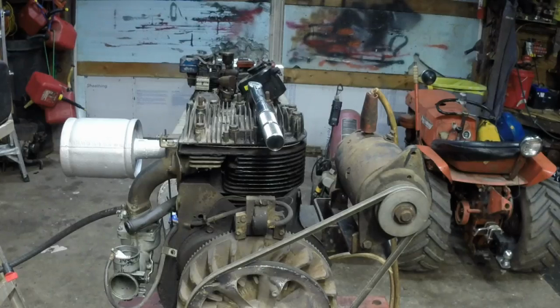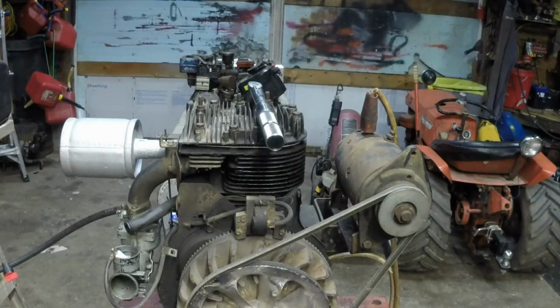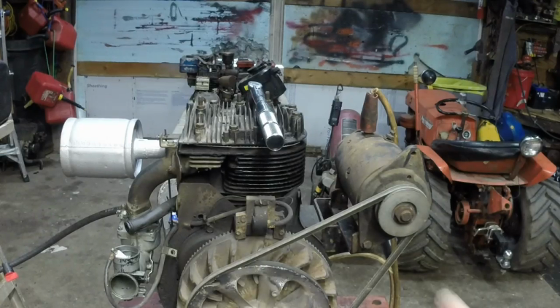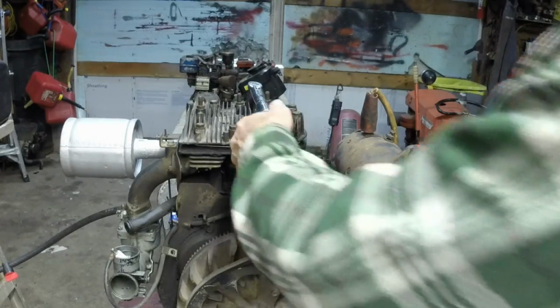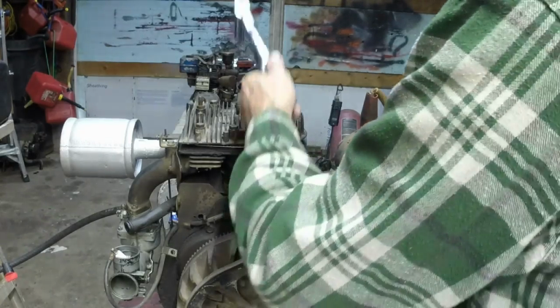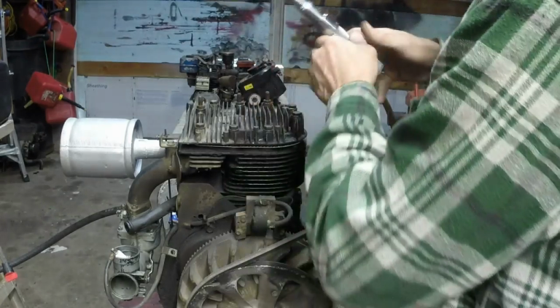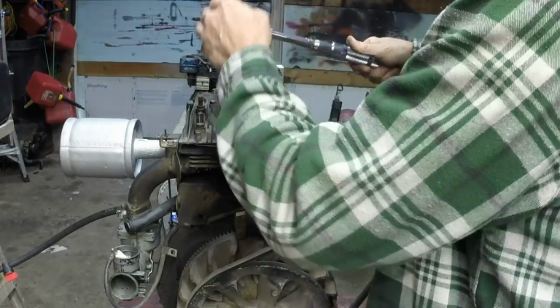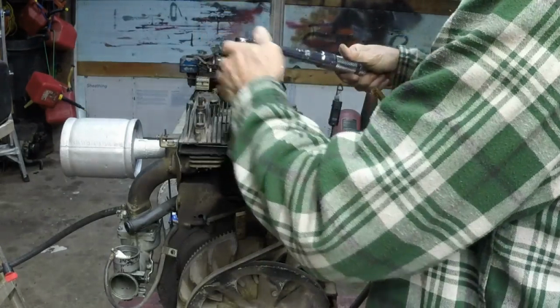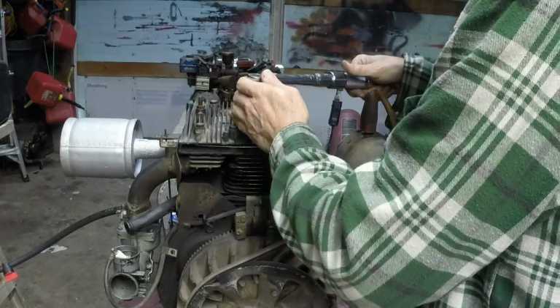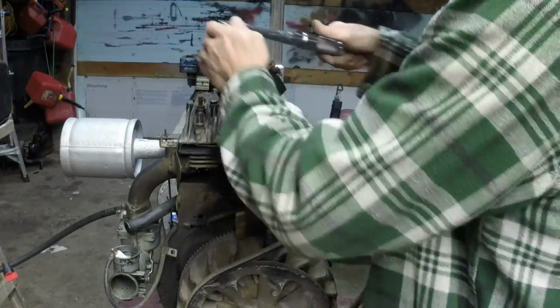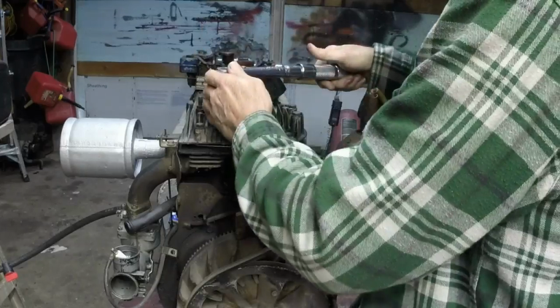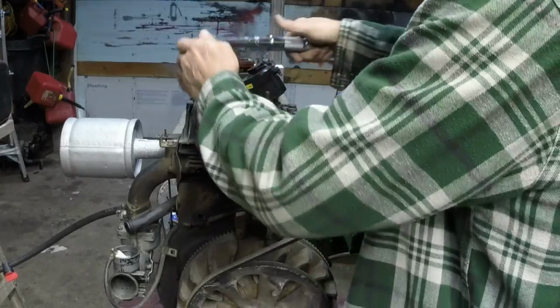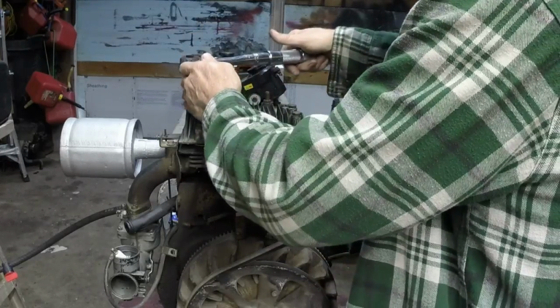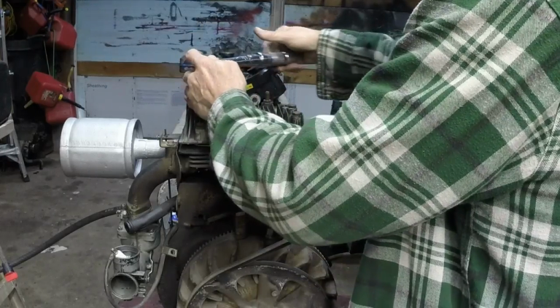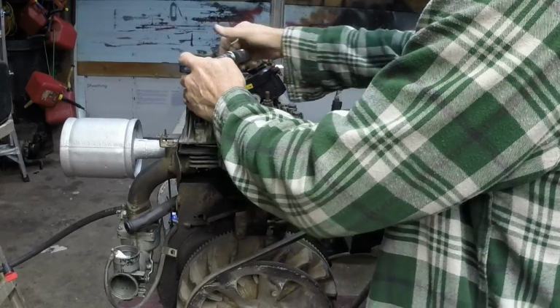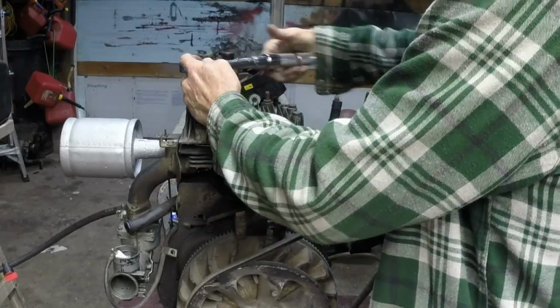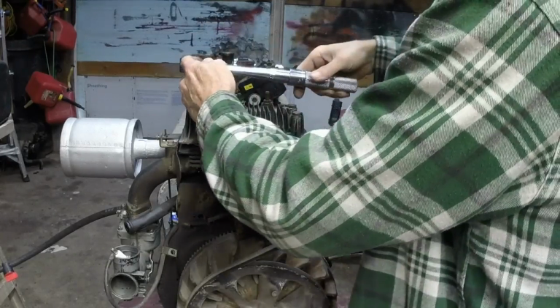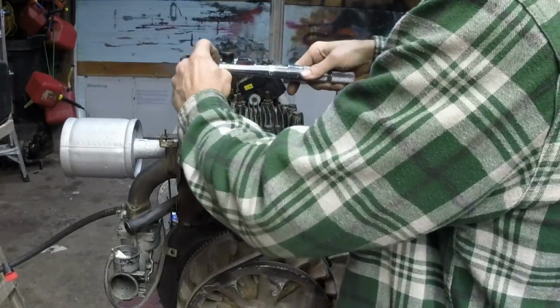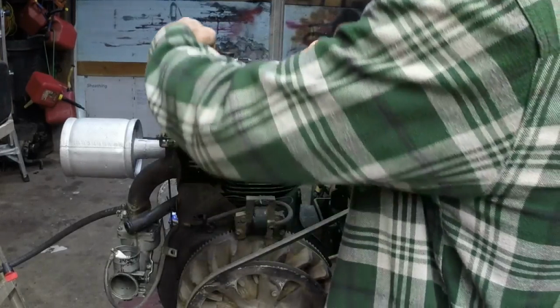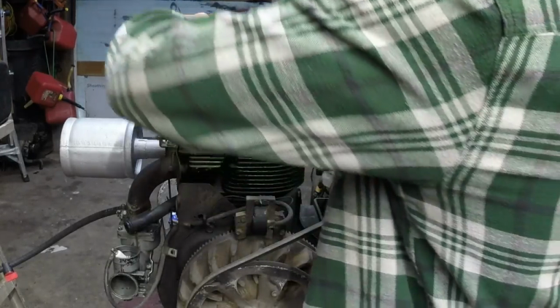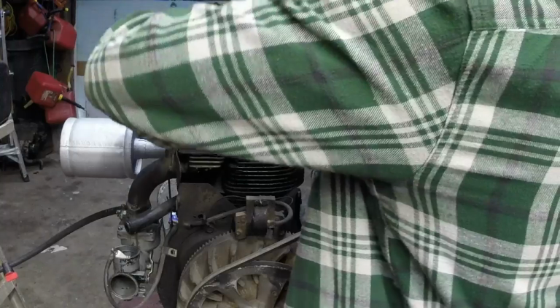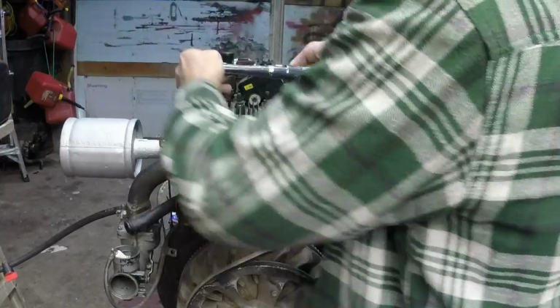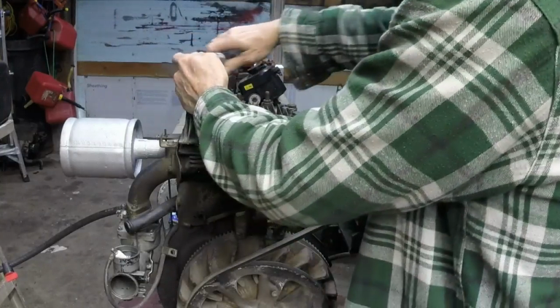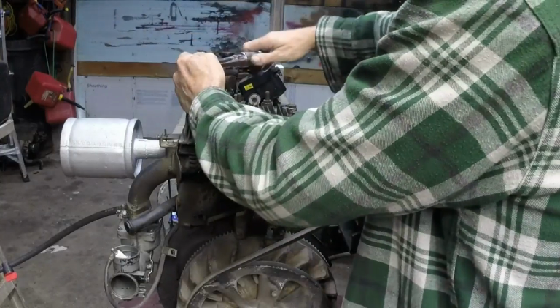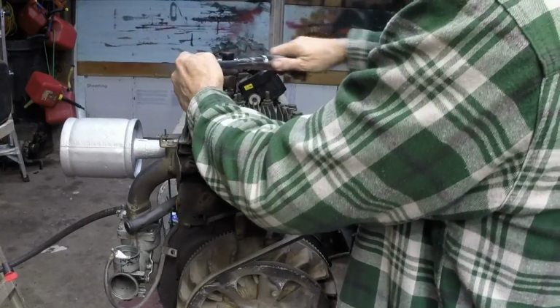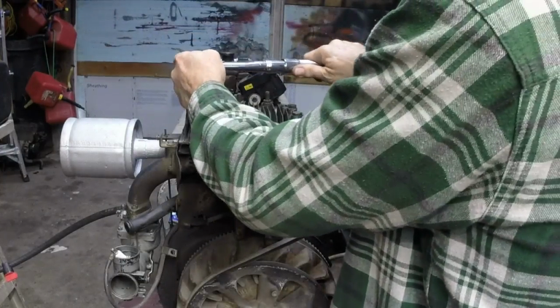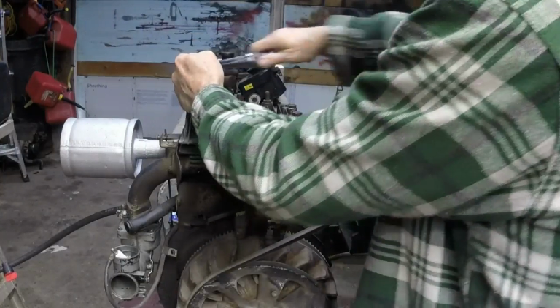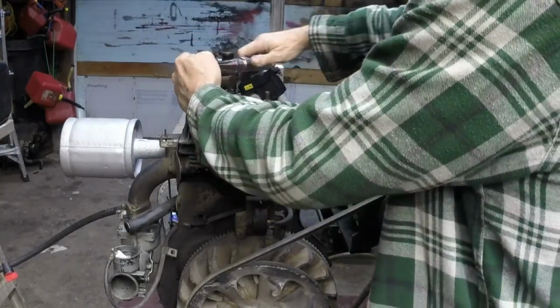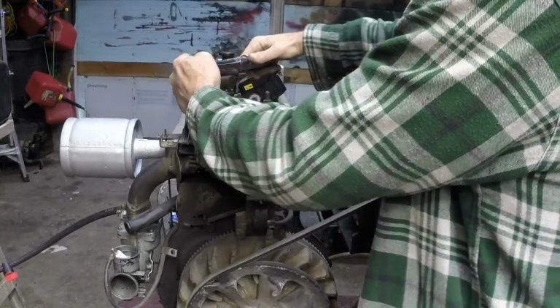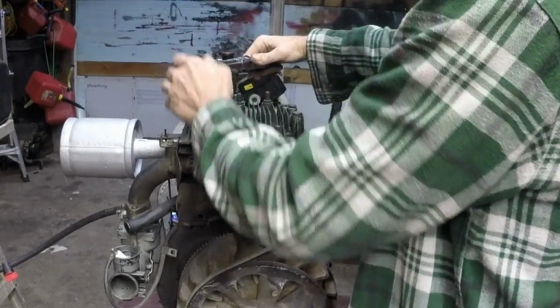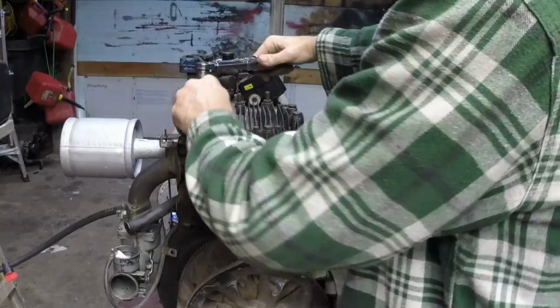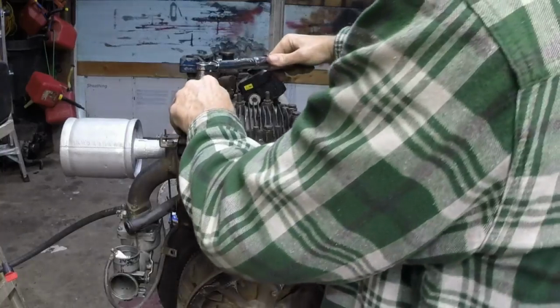Alright, now we've got to torque the head bolts. Then I'm going to throw the compression tester on there and do a compression test on it real quick. It's 190 inch-pounds, guys. I'll repeat — 190 inch-pounds.